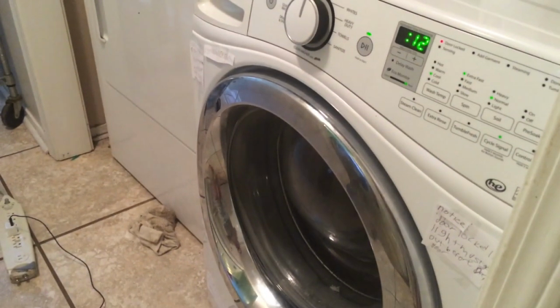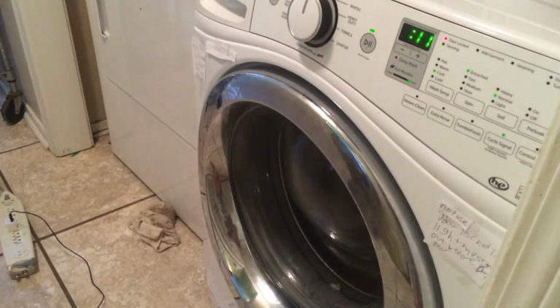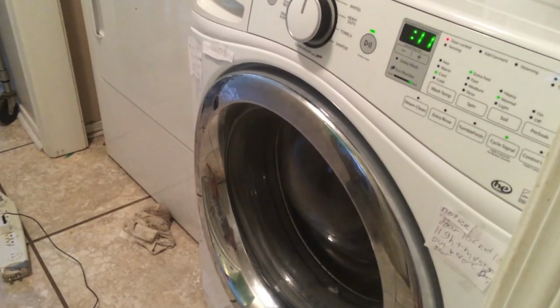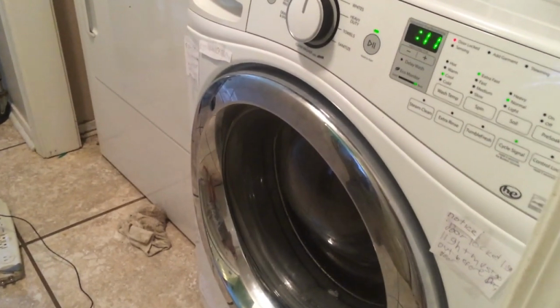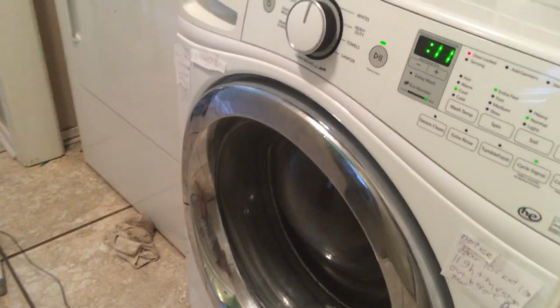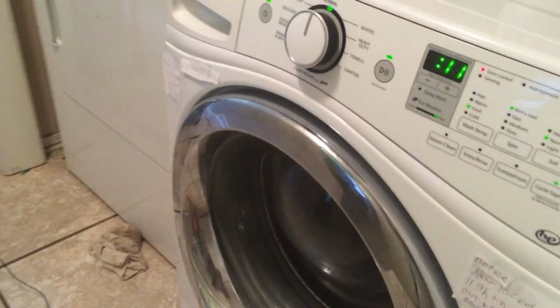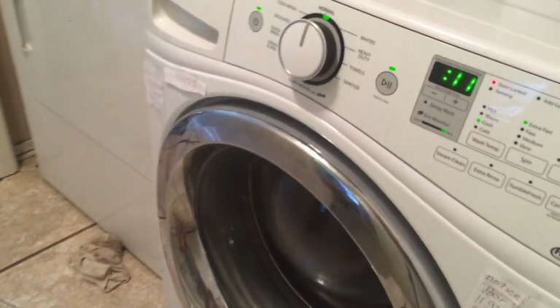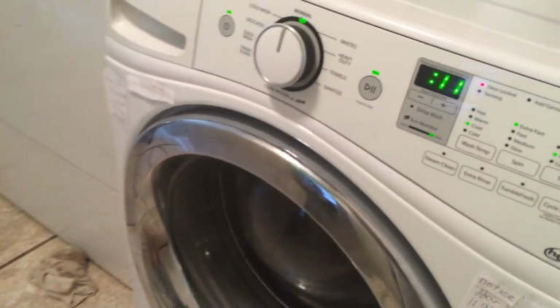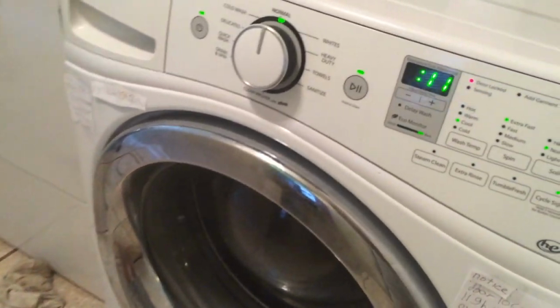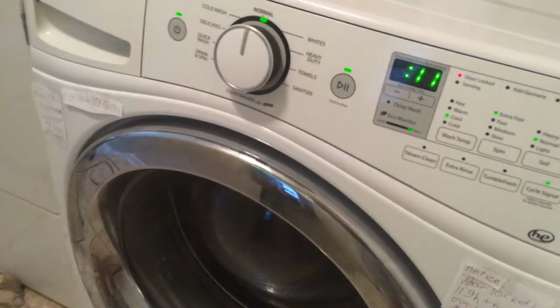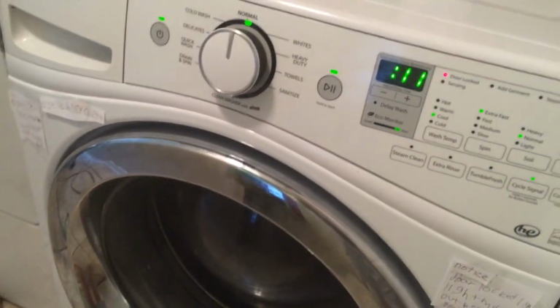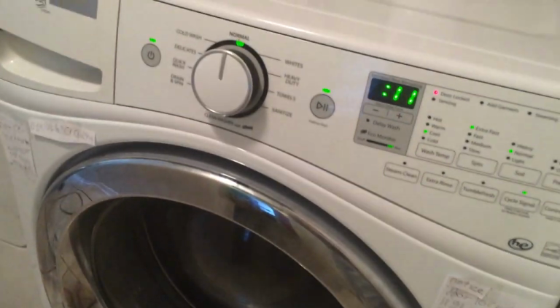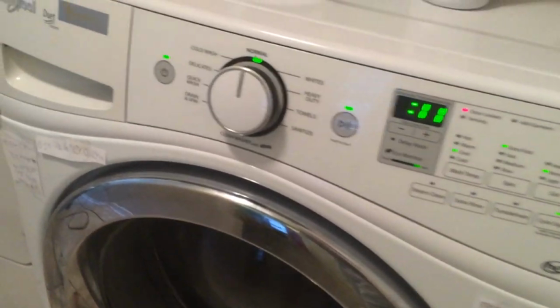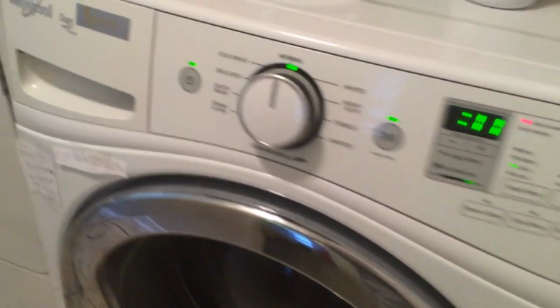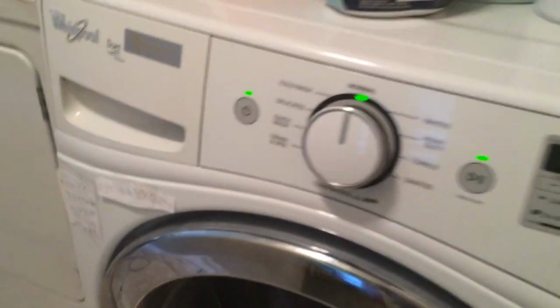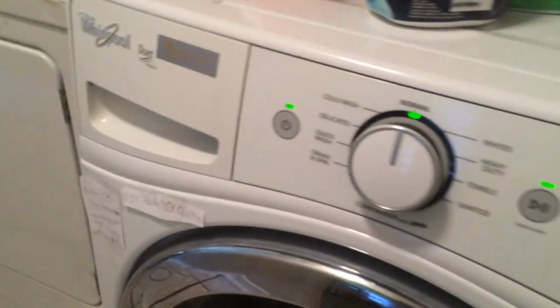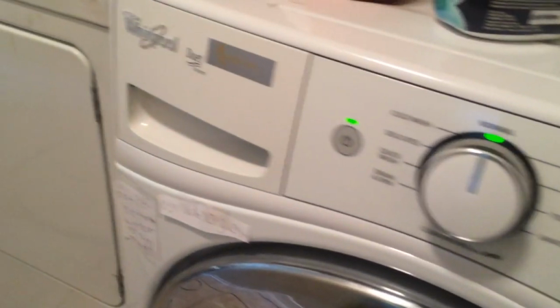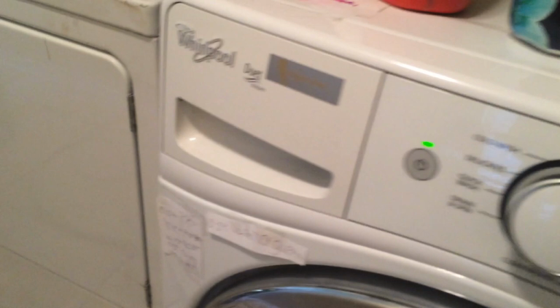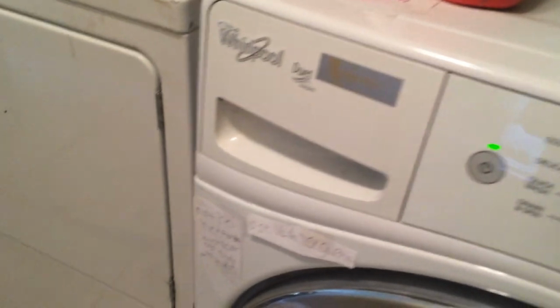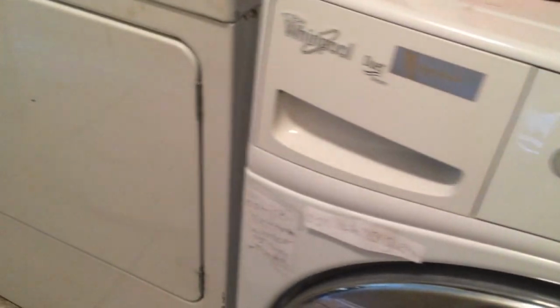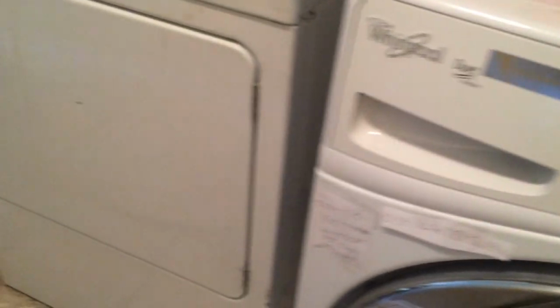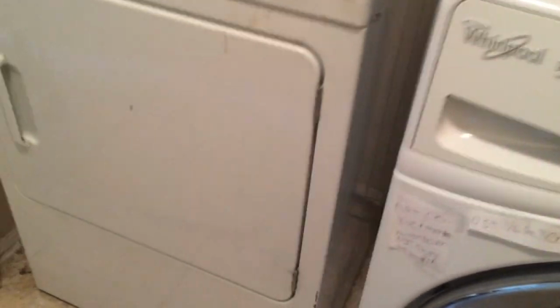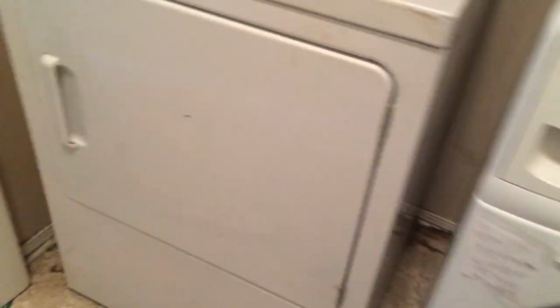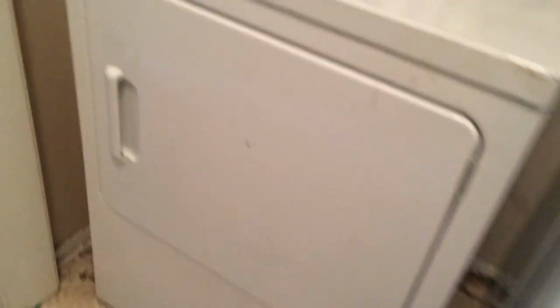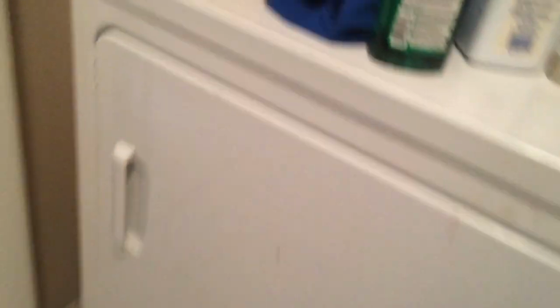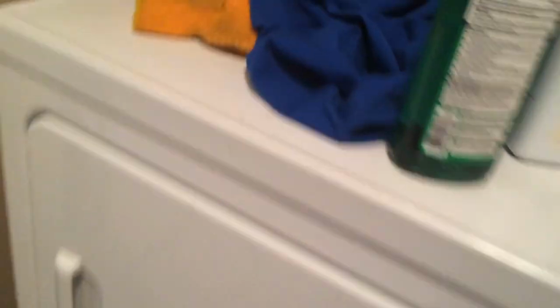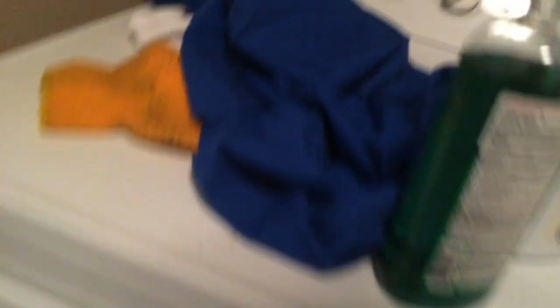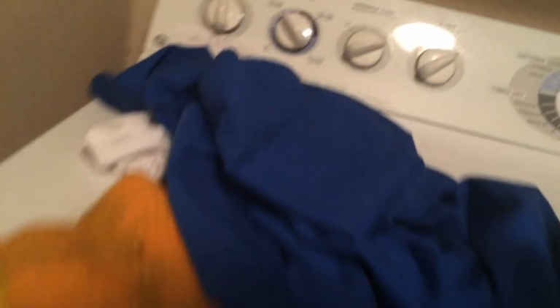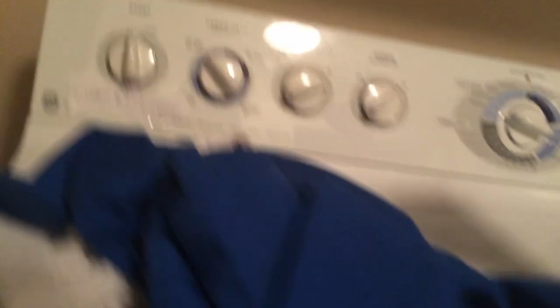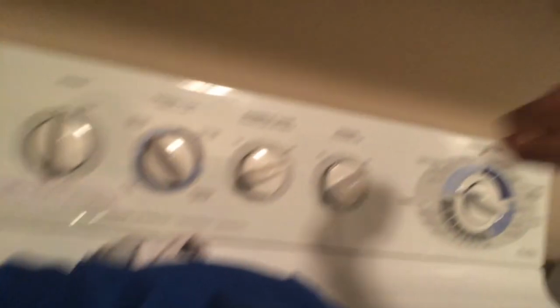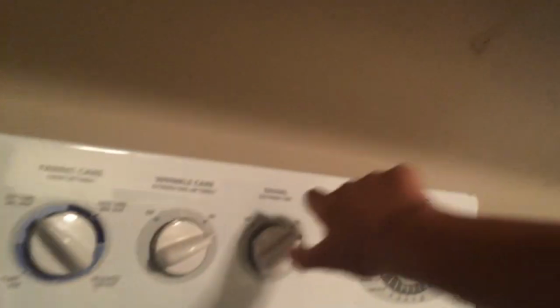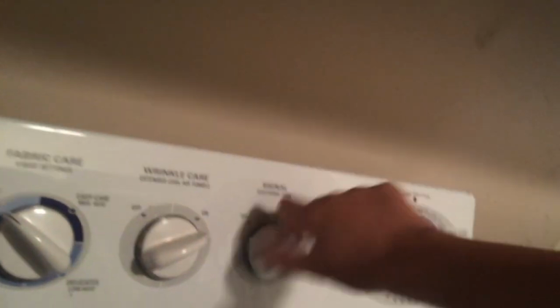Here's my washing machine. We'll go do it at the dryer. Running water. That's how it's setting.